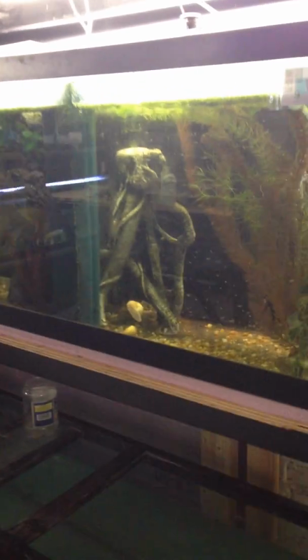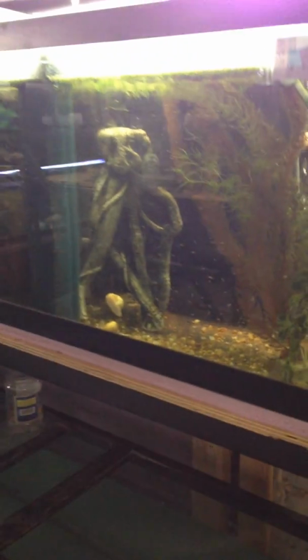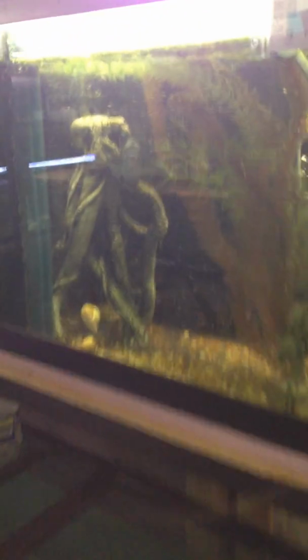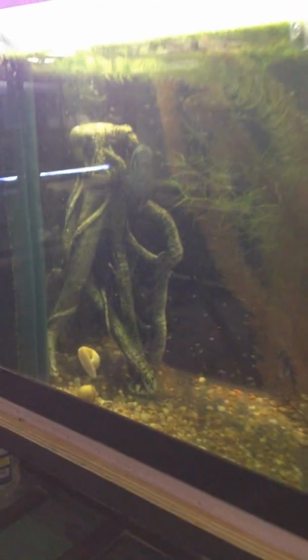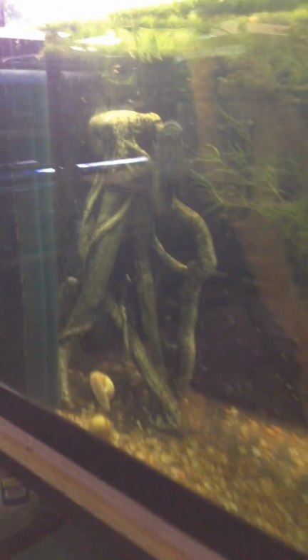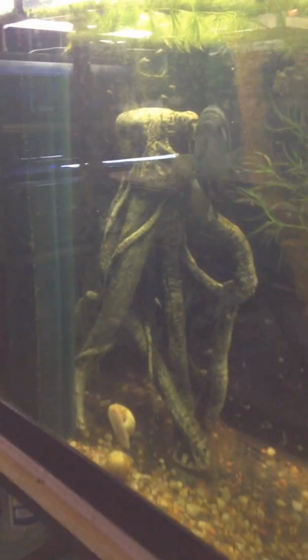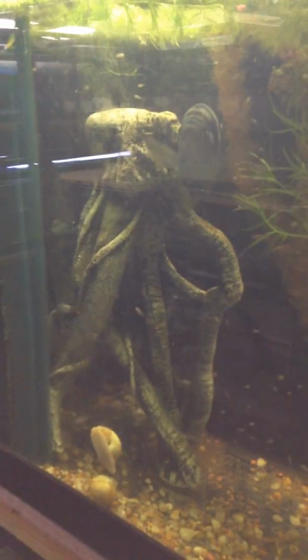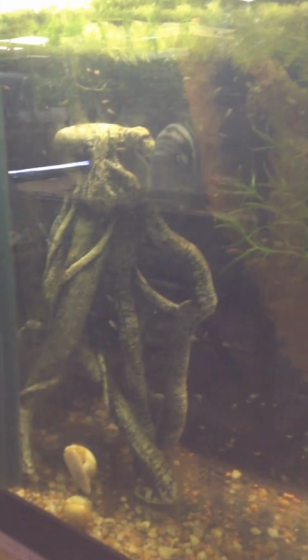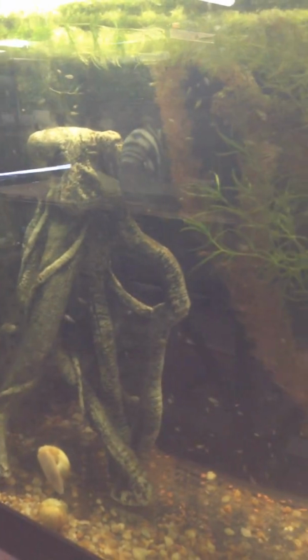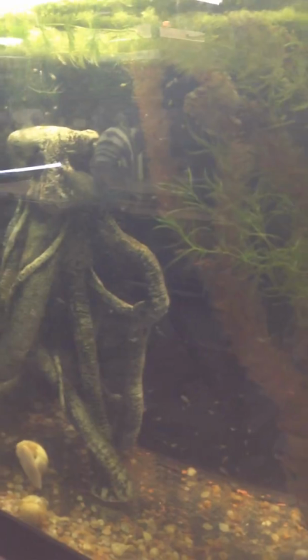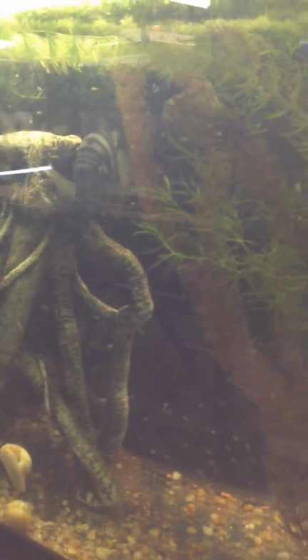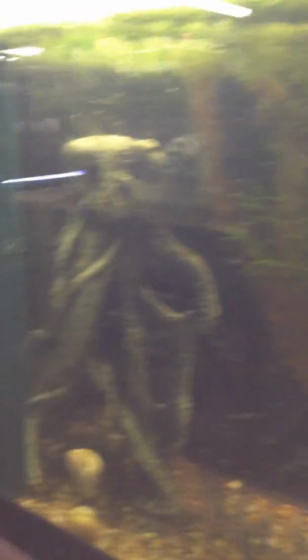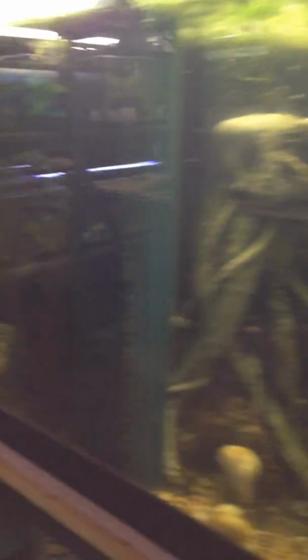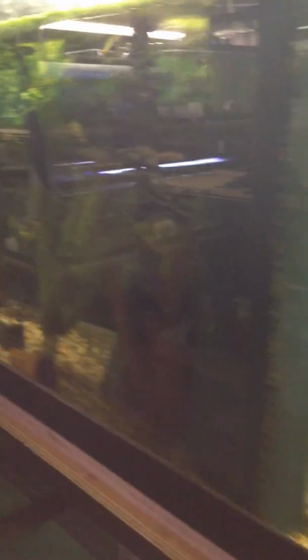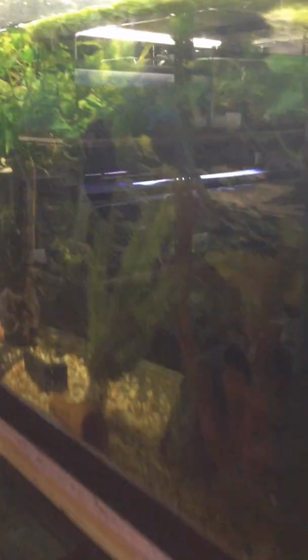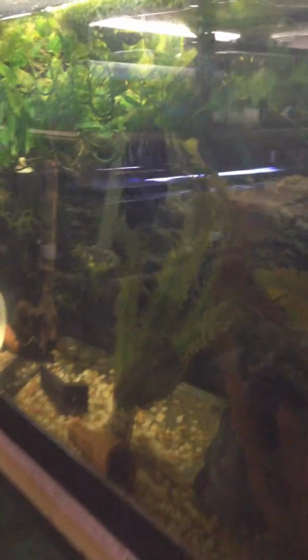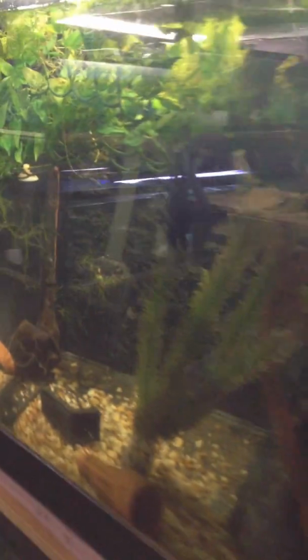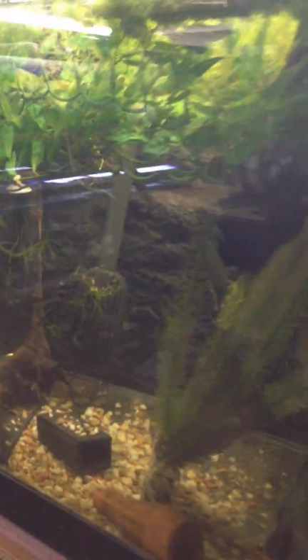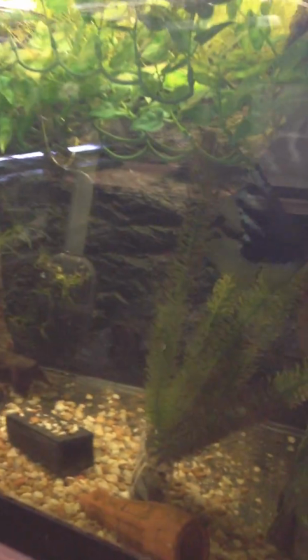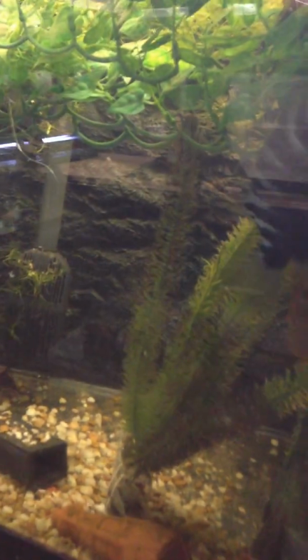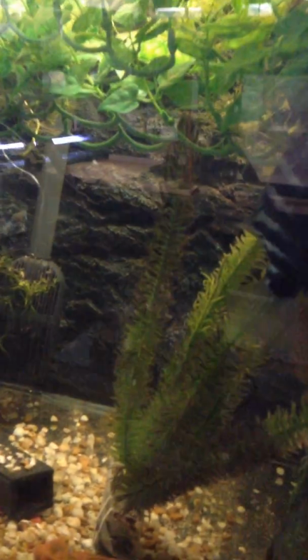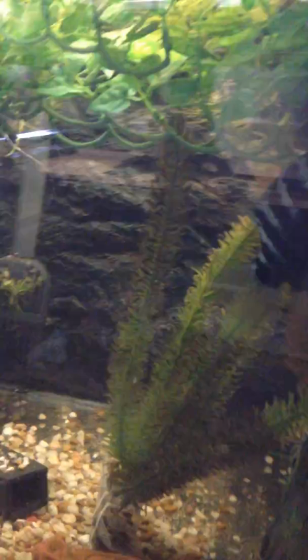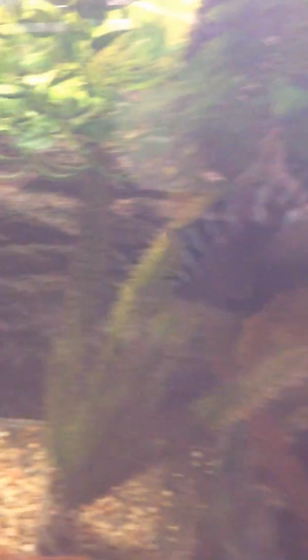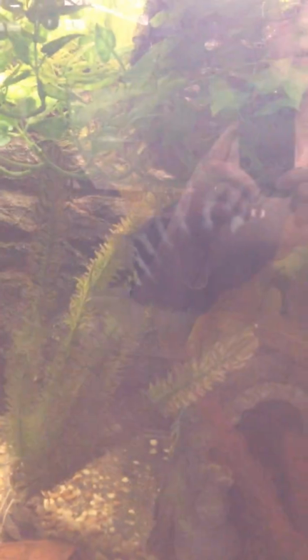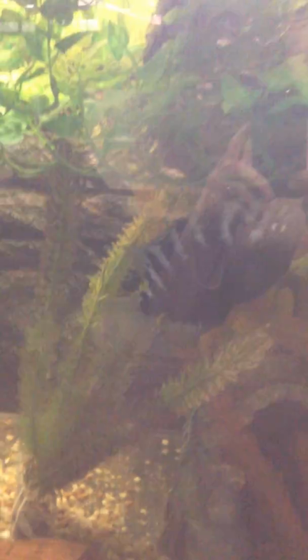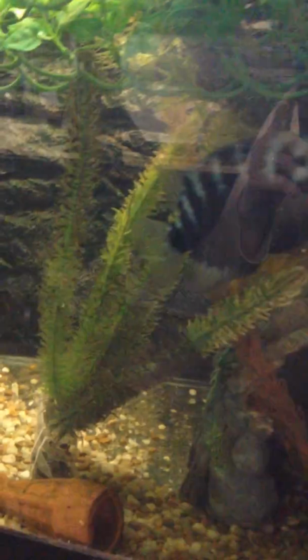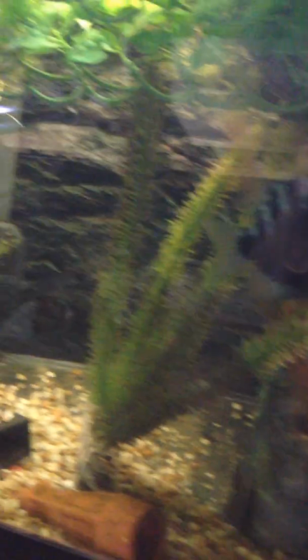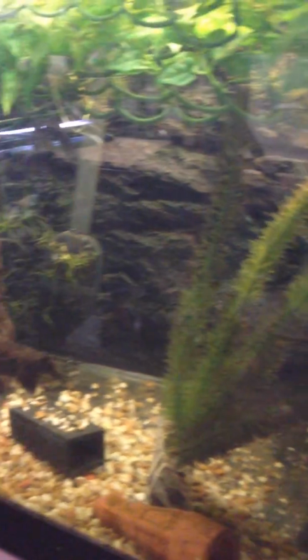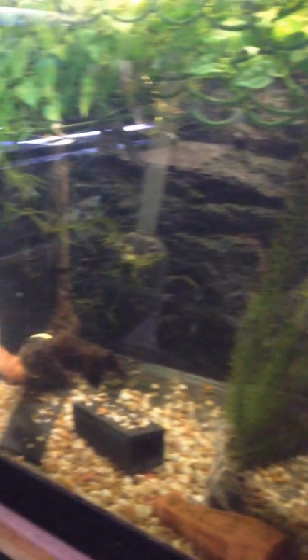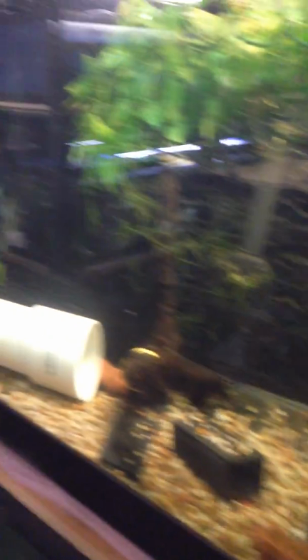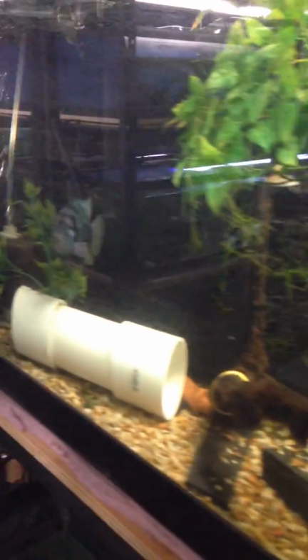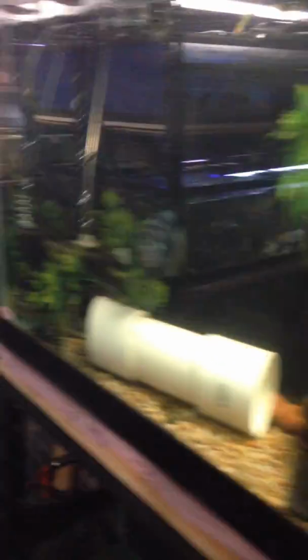The Archocentrus centracus — she has fry. Last week they had a batch, but they haven't become free-swimming yet. Either that or they ate them.